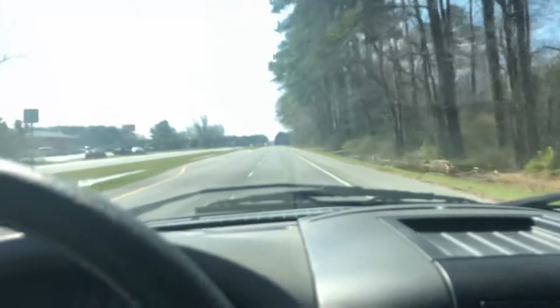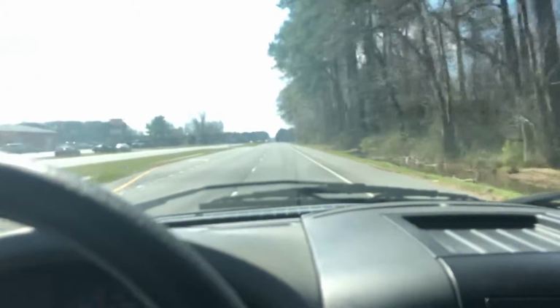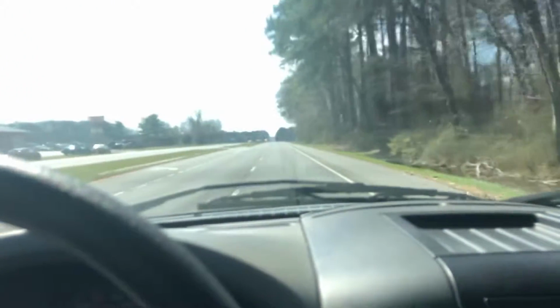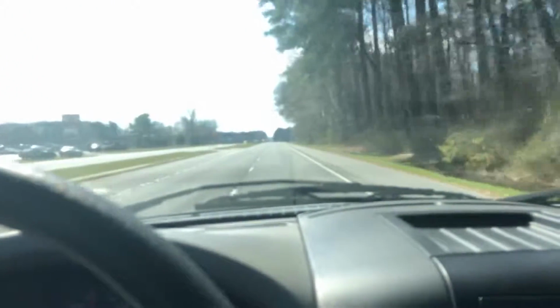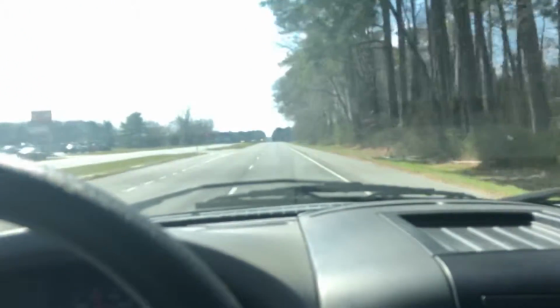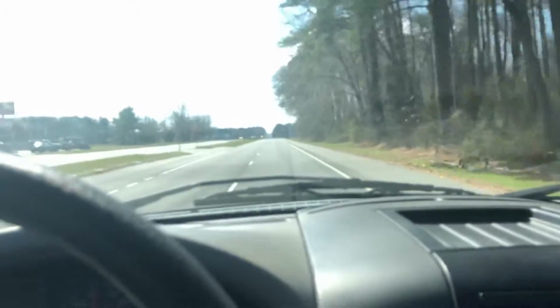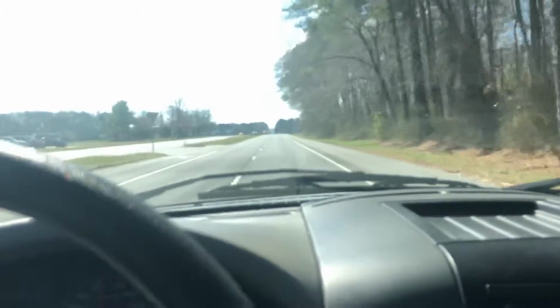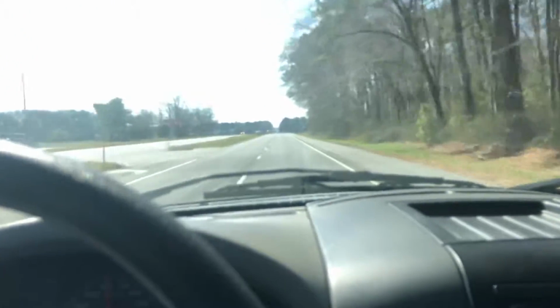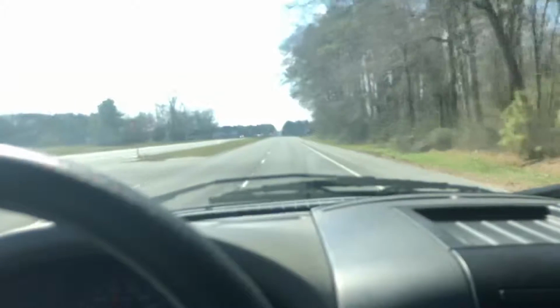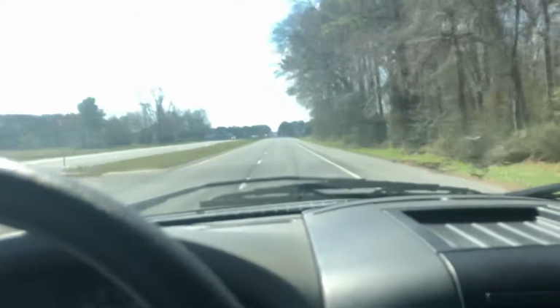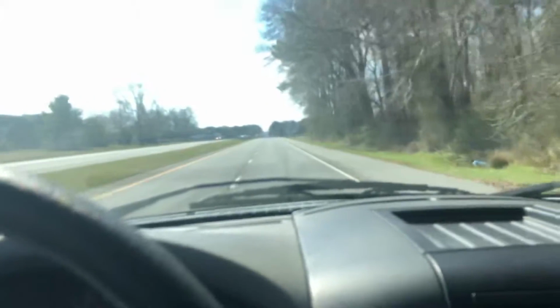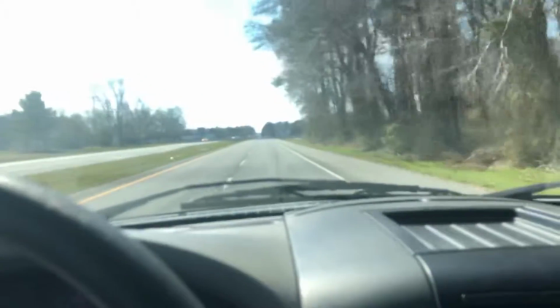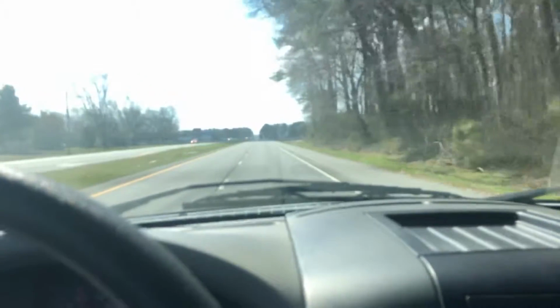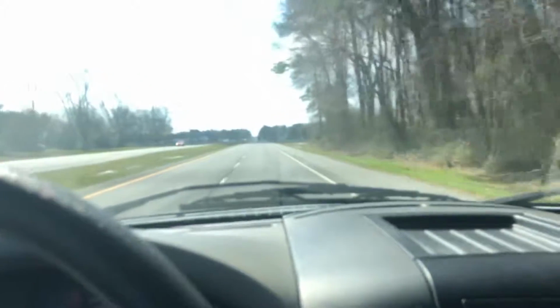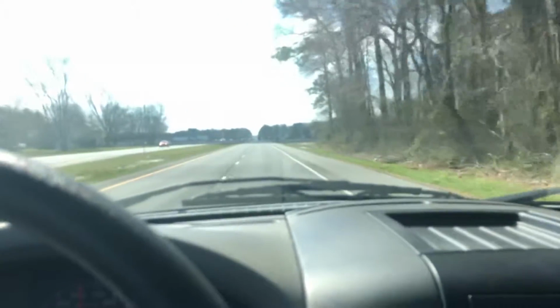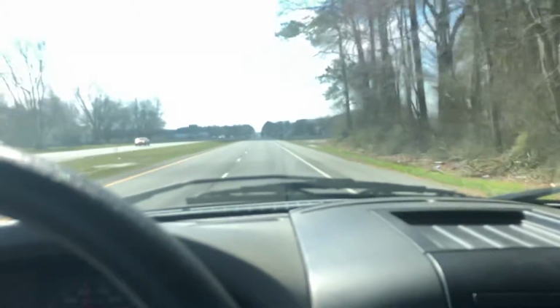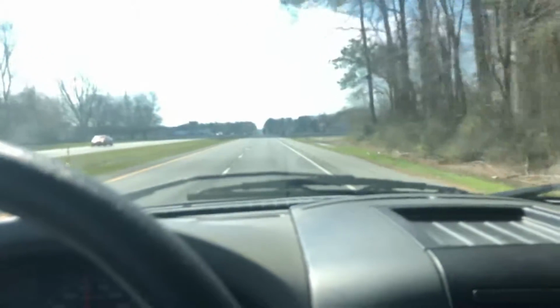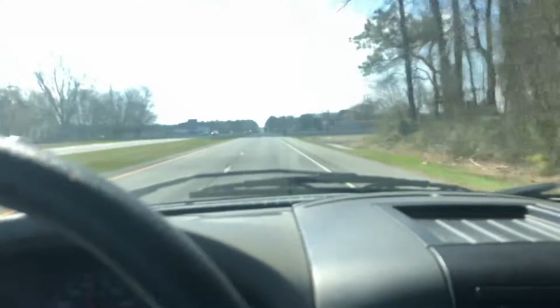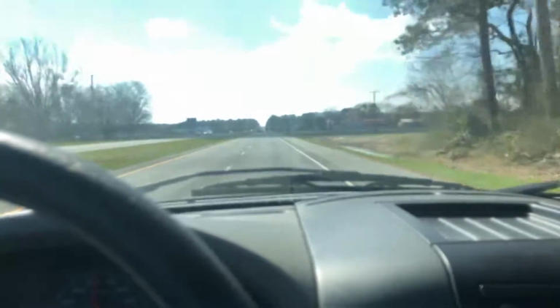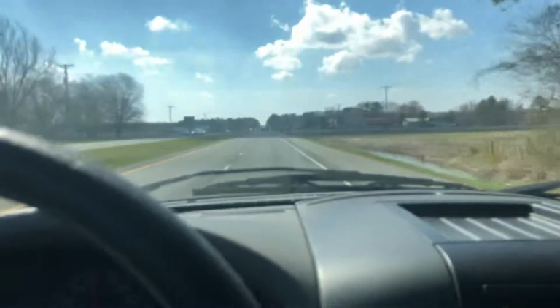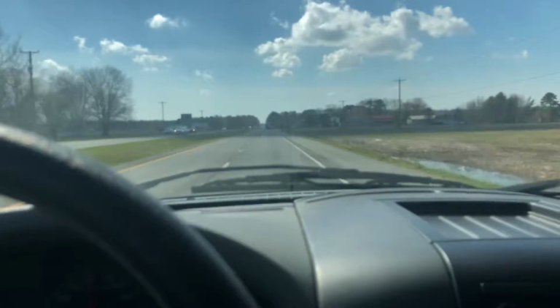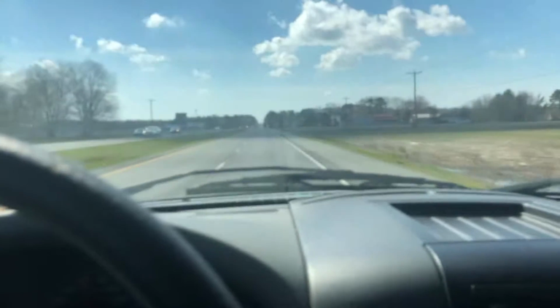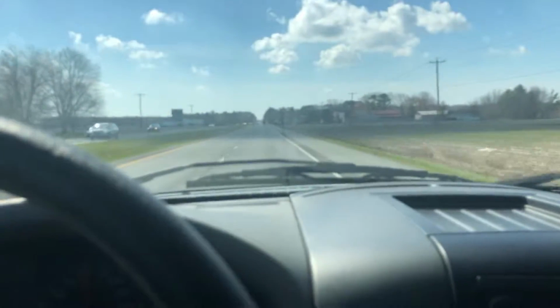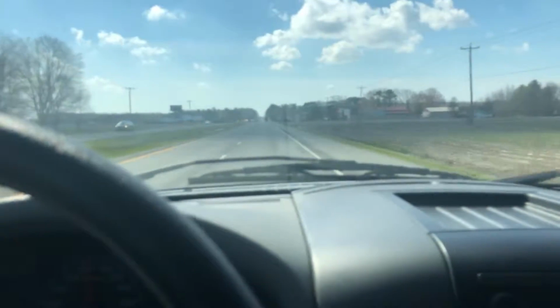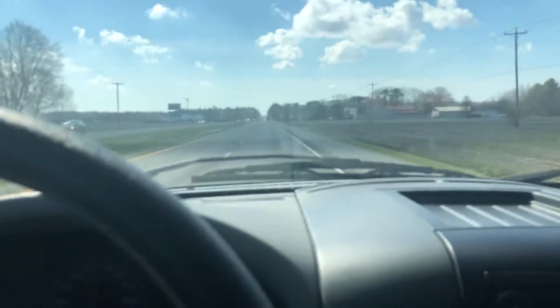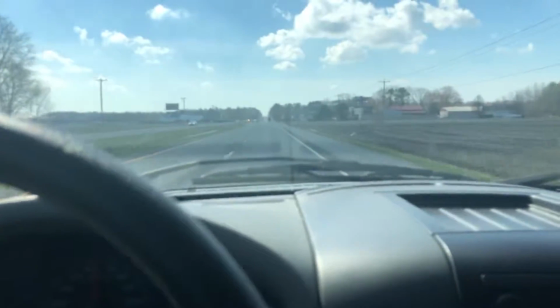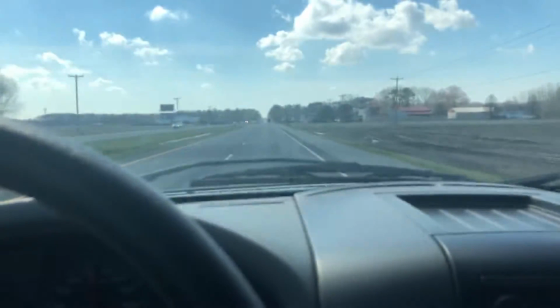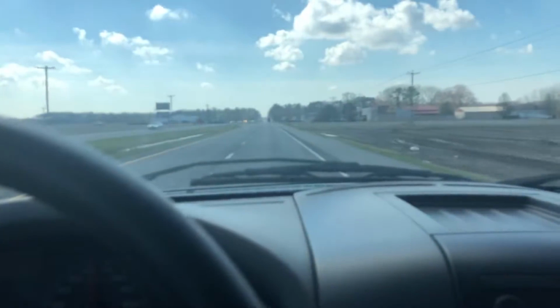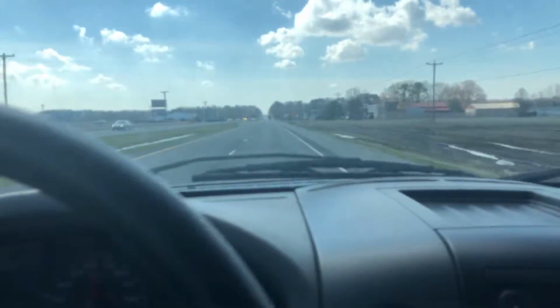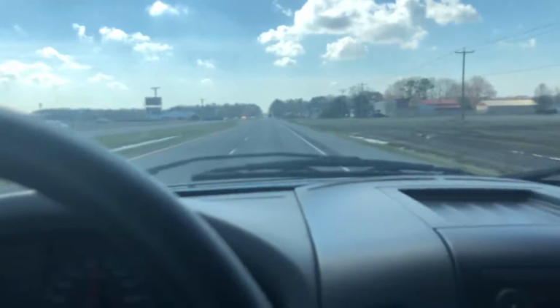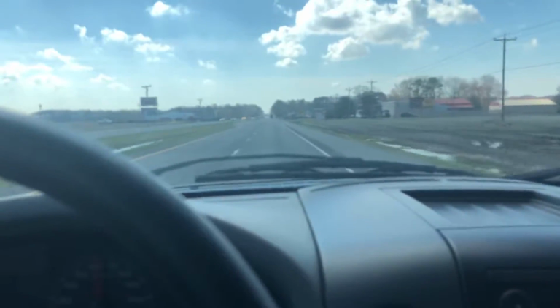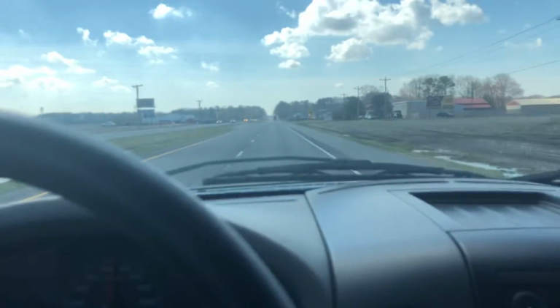If you have any questions, feel free to ask. Otherwise, good luck and happy bidding on an 05 Ford F-150 STX with a 4.6 liter V8.